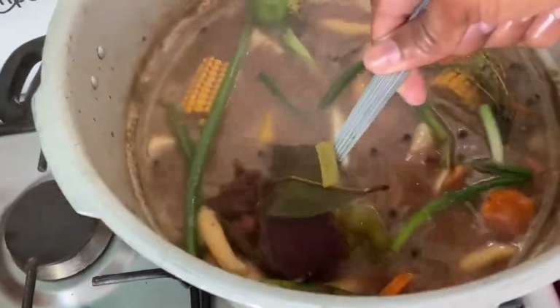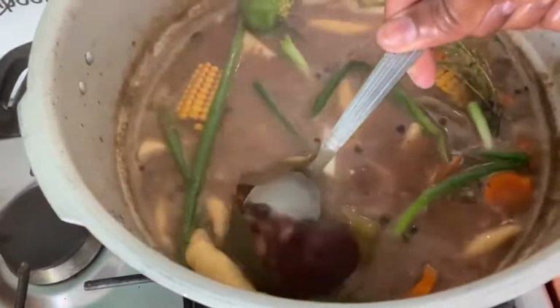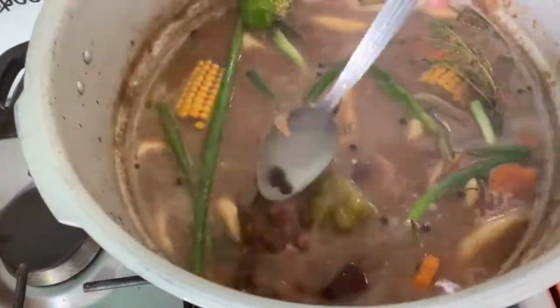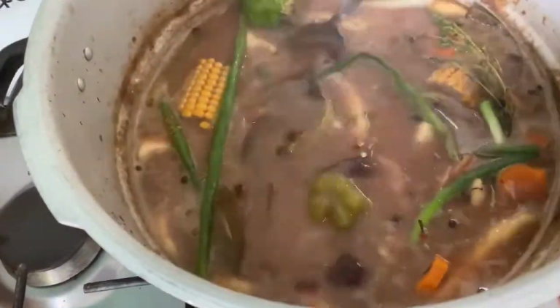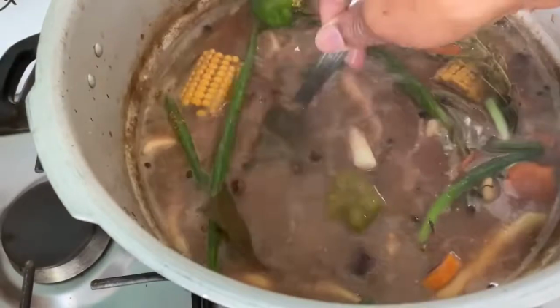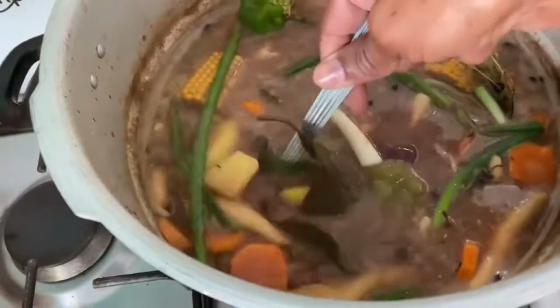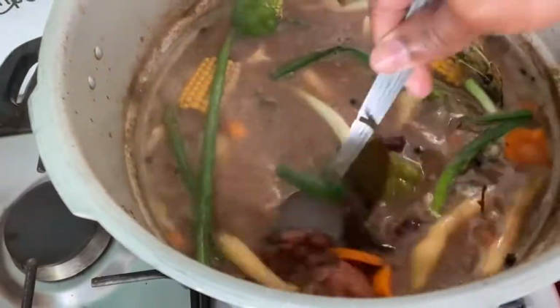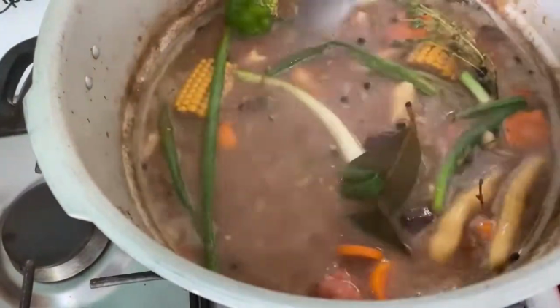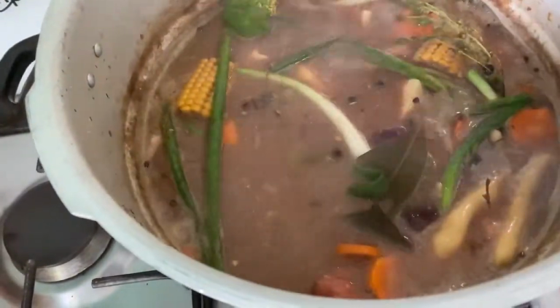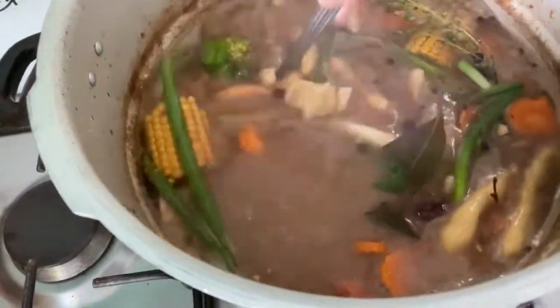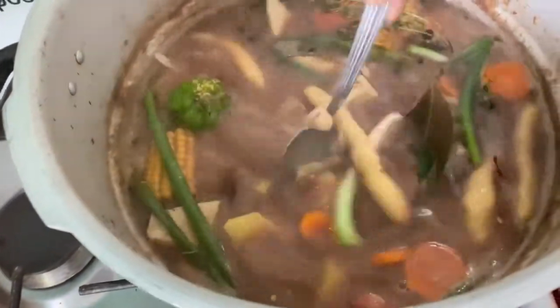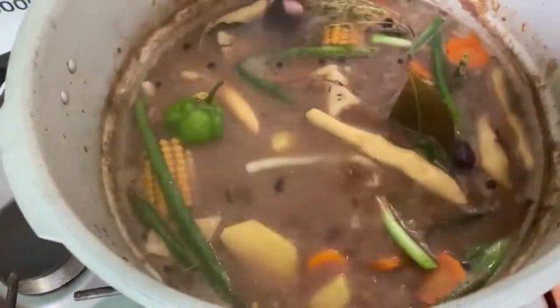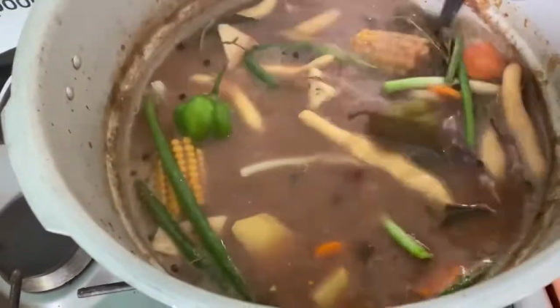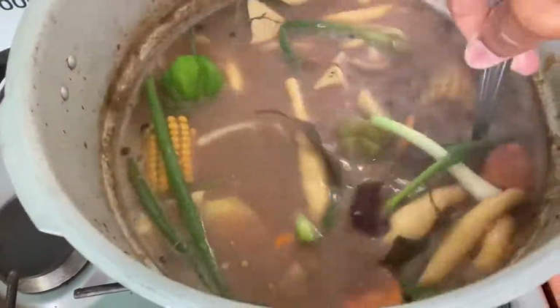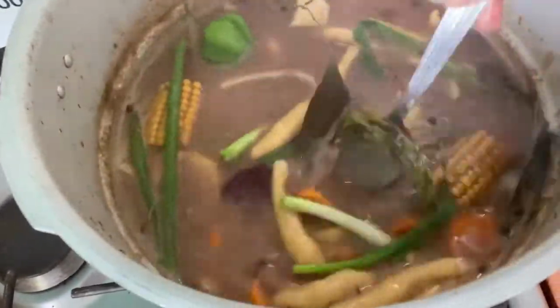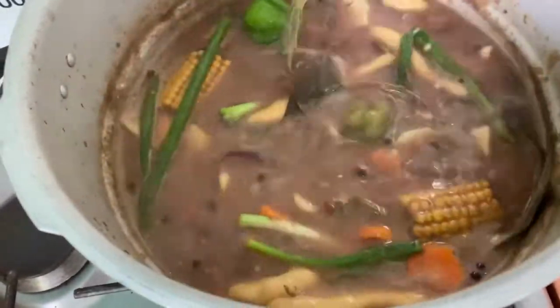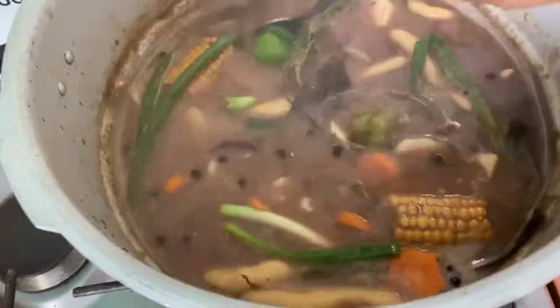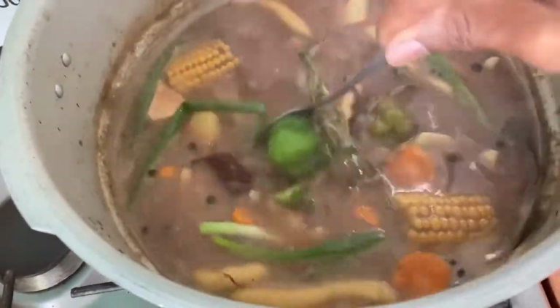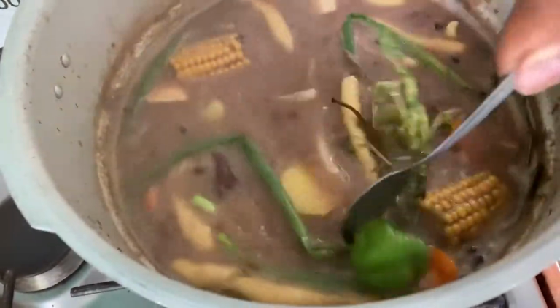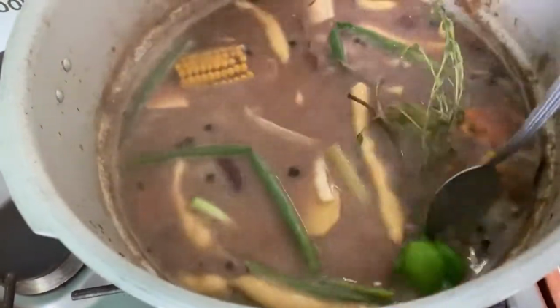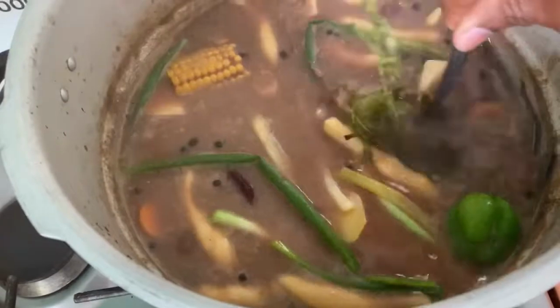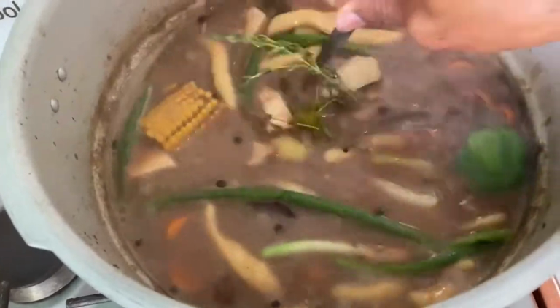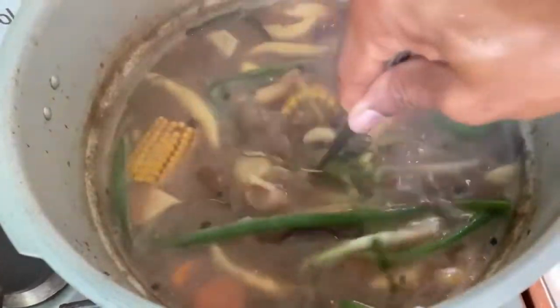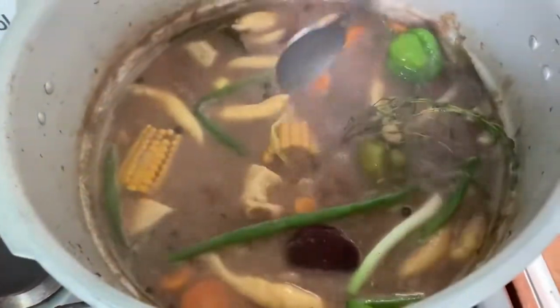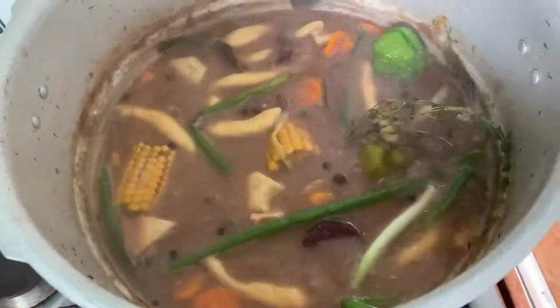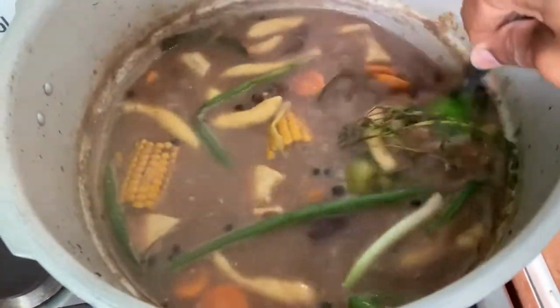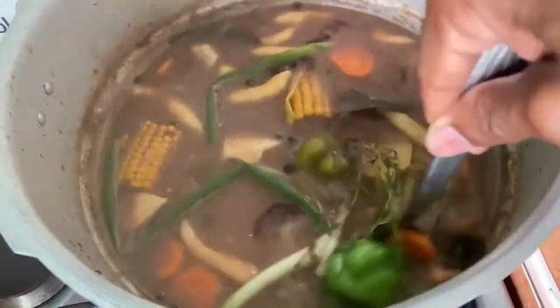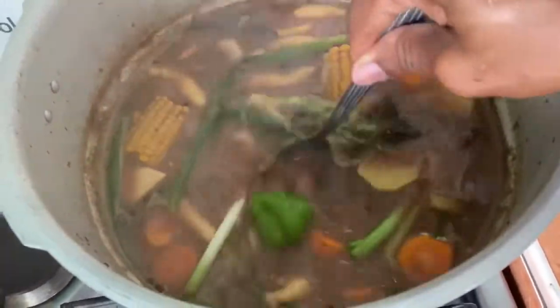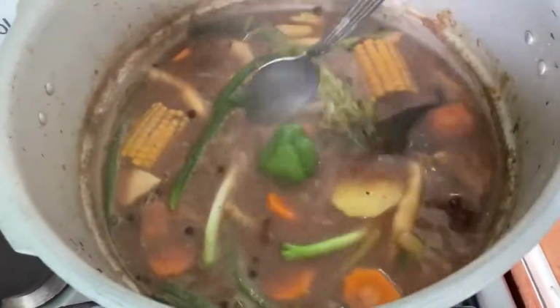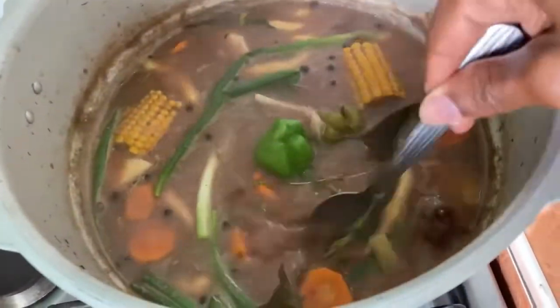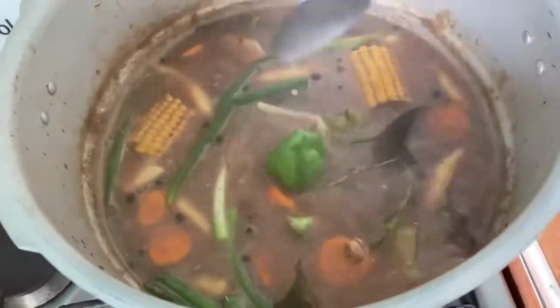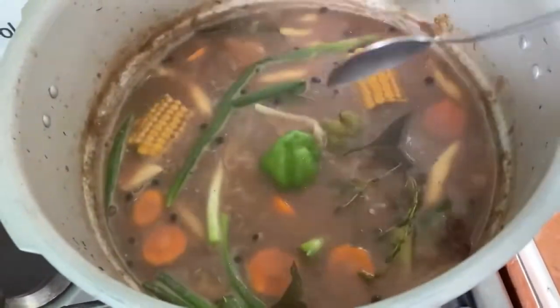Just to get the flavor of the coconut powder going, I also added the pimento leaf.